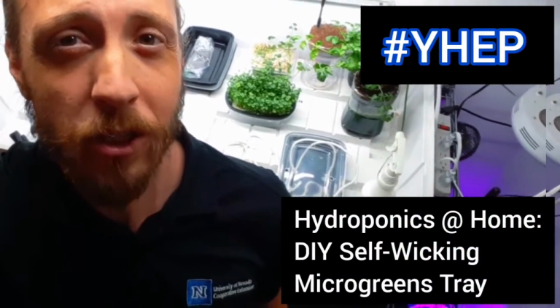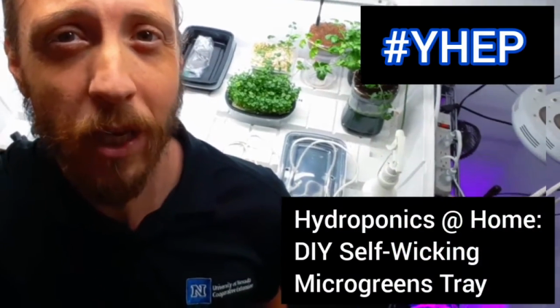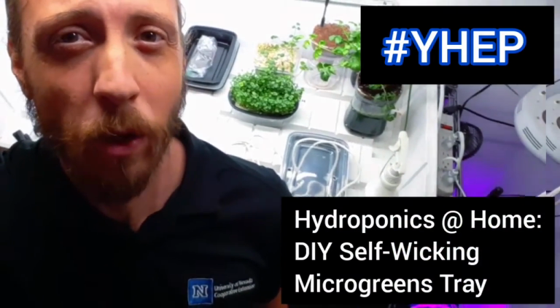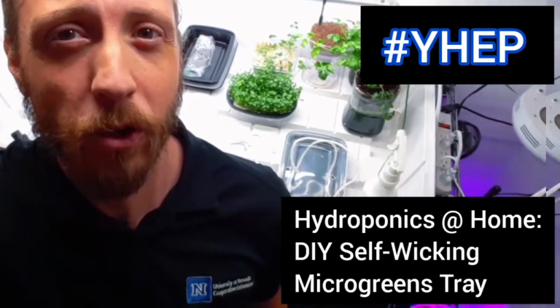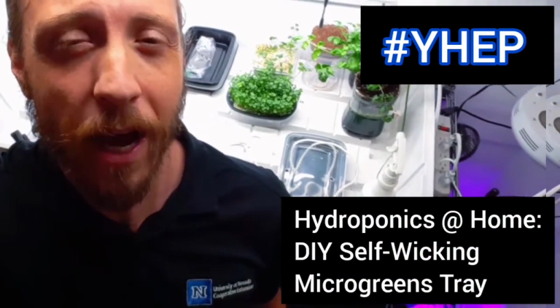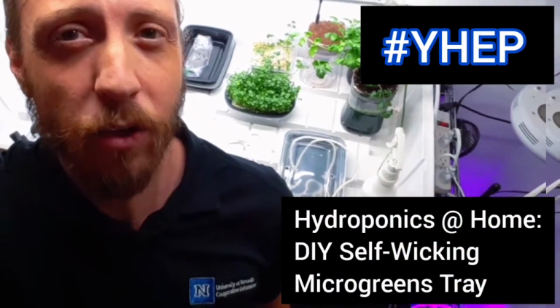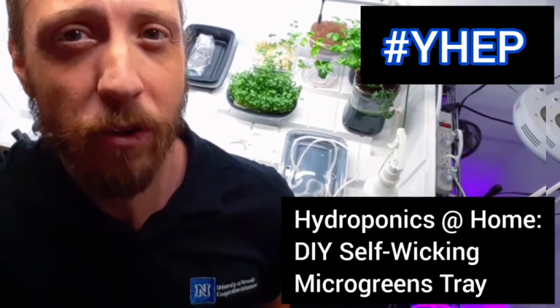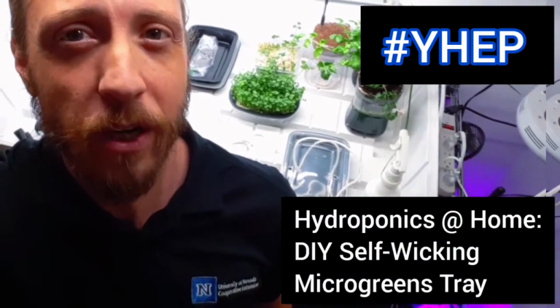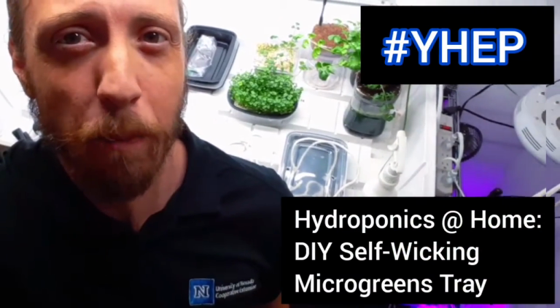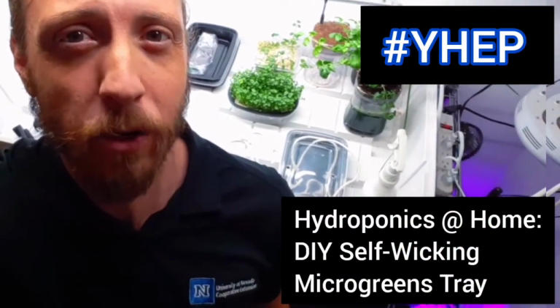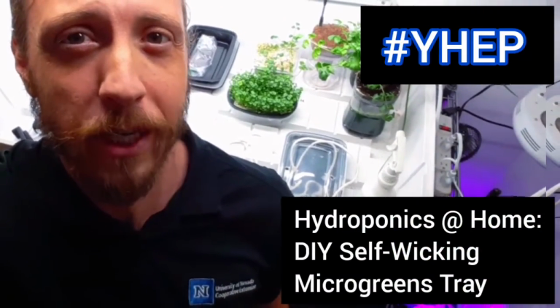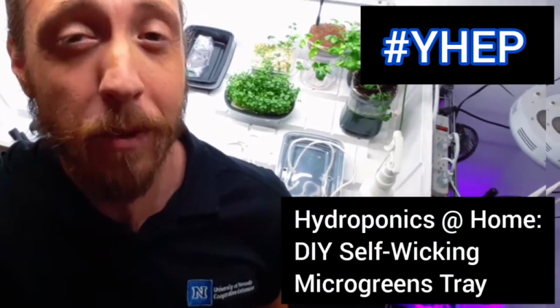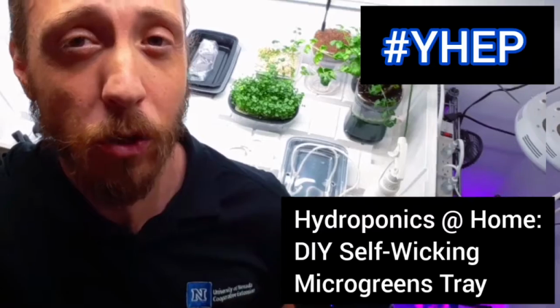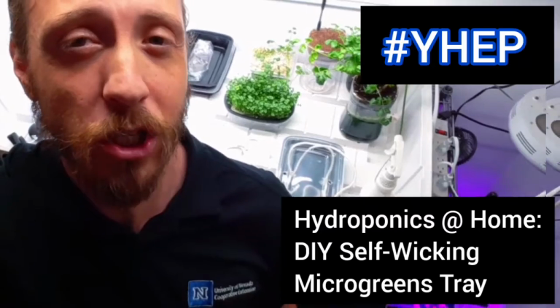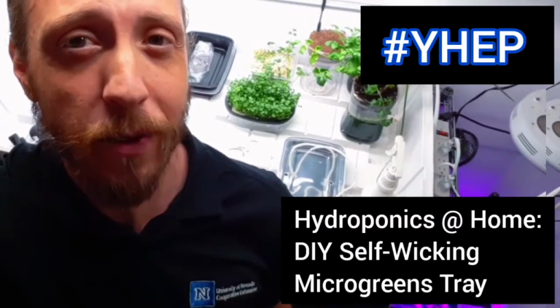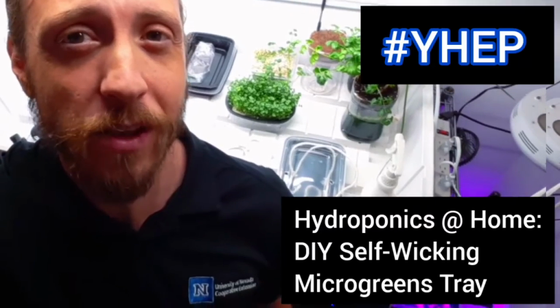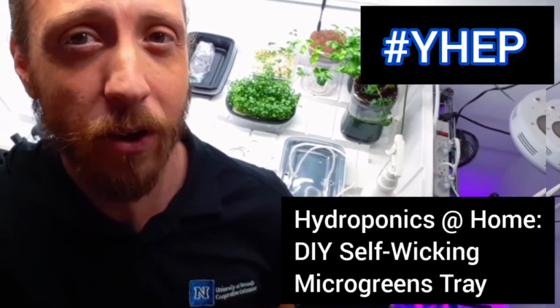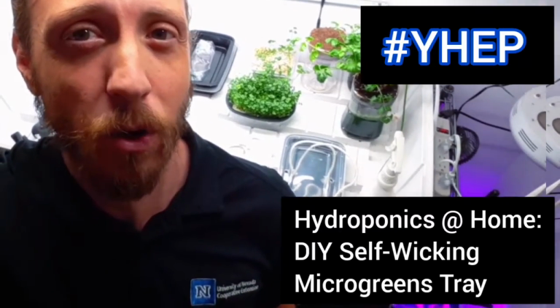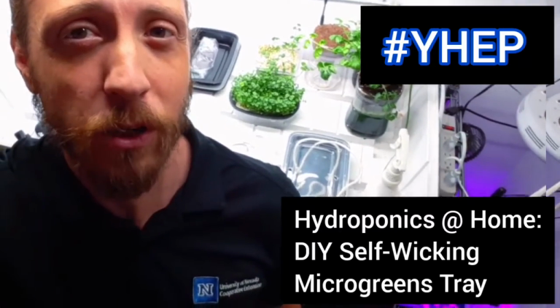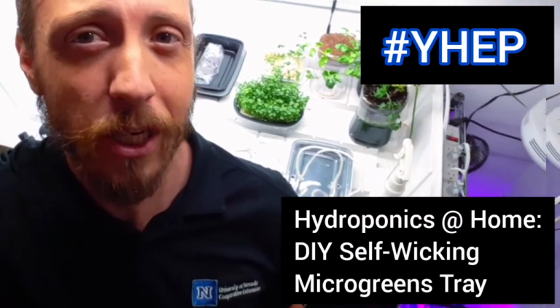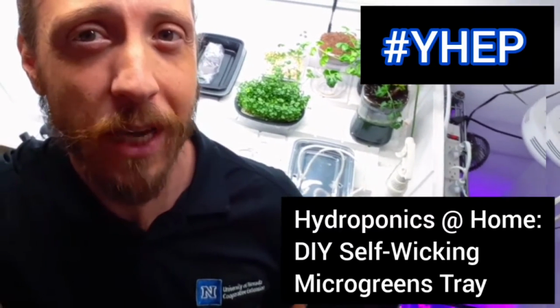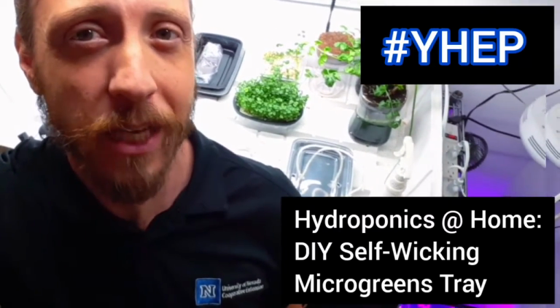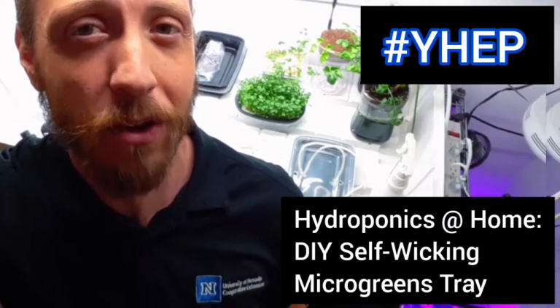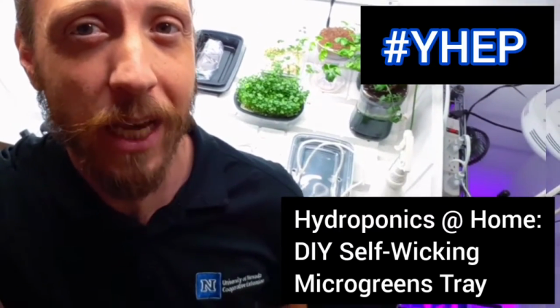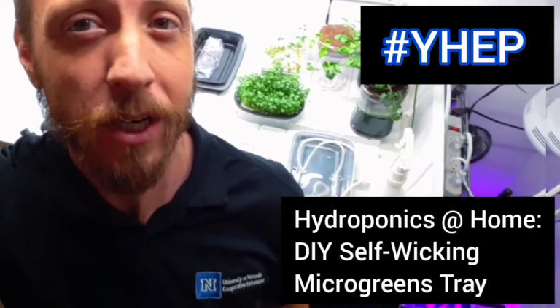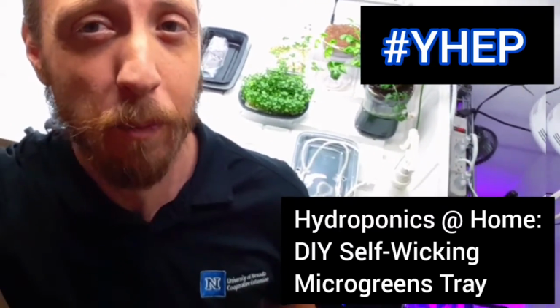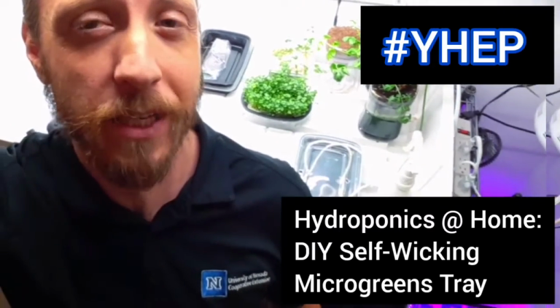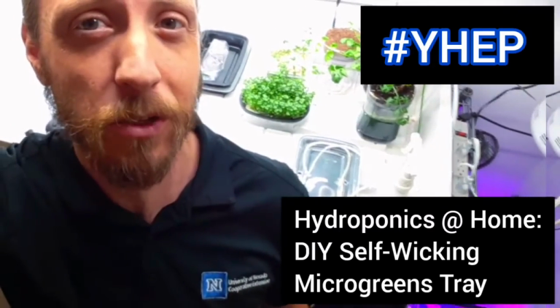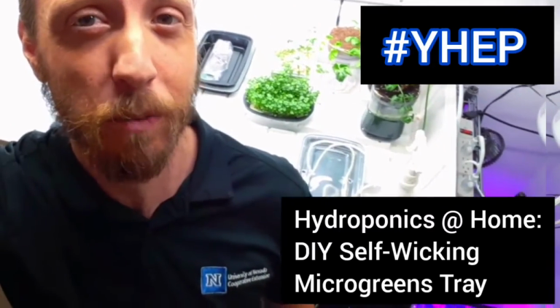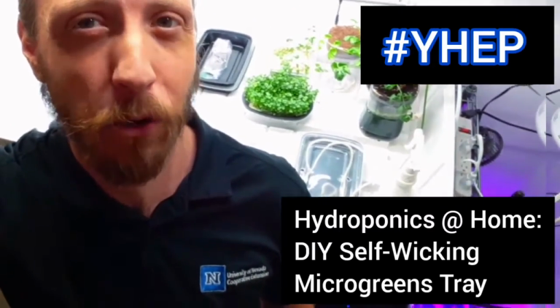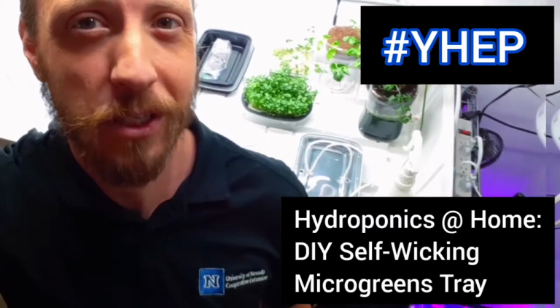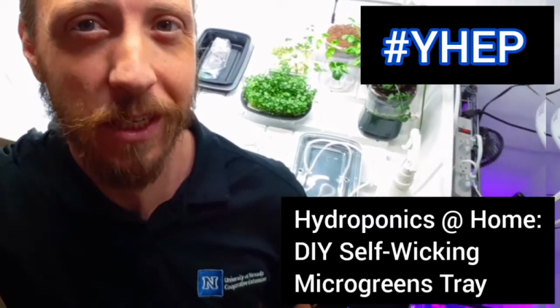This week, we're going to learn about a hot new food trend called microgreens, and I'm going to show you just how easy they are to grow using an upcycled take-out container, some paper towels, and some microgreen seeds.